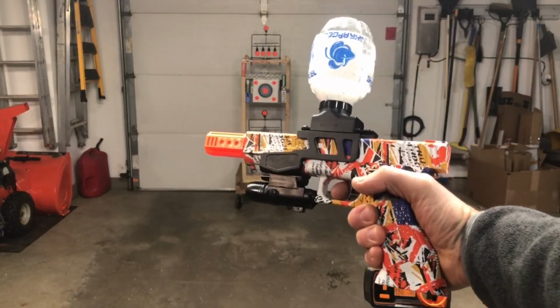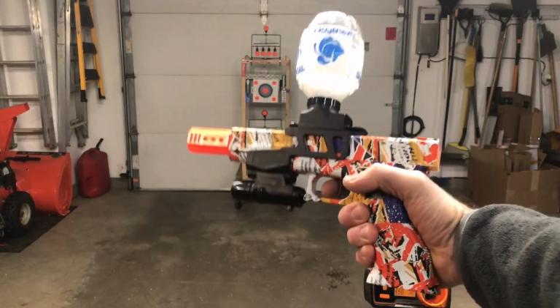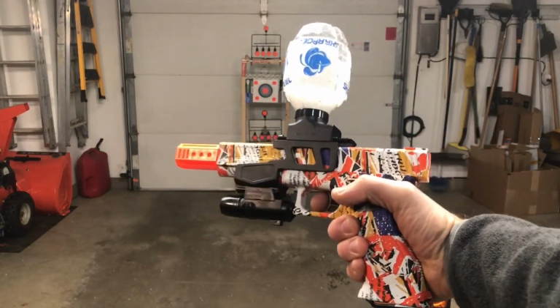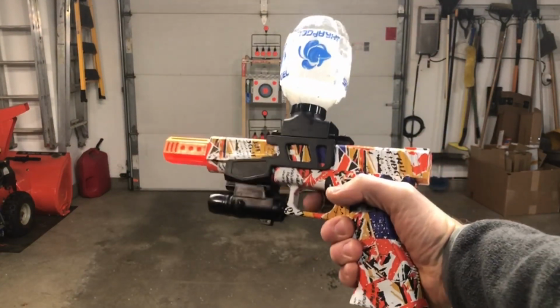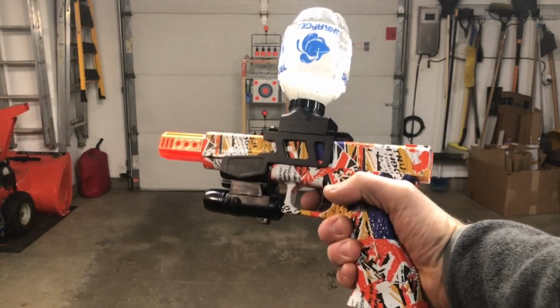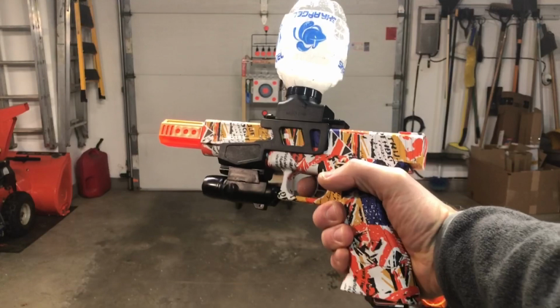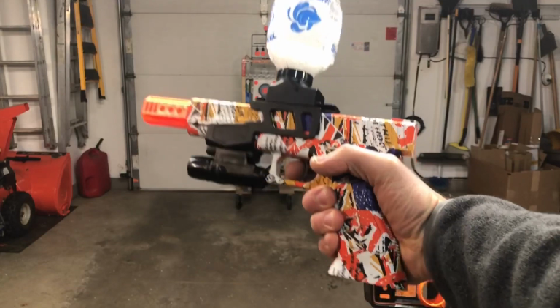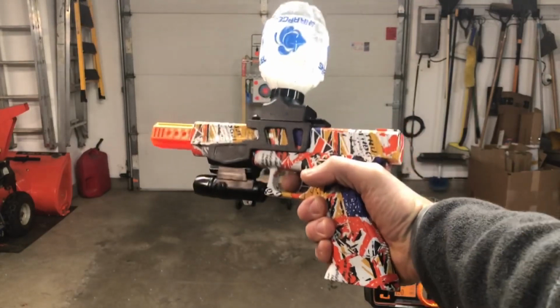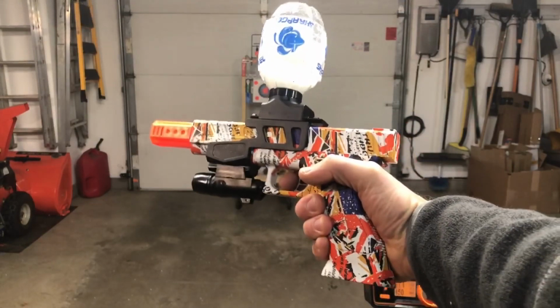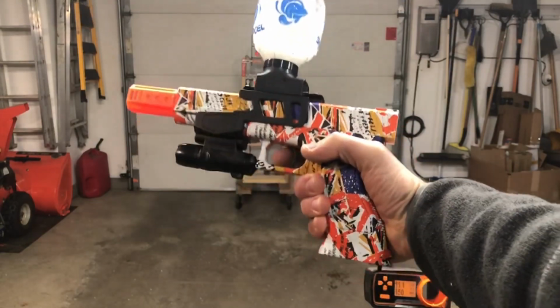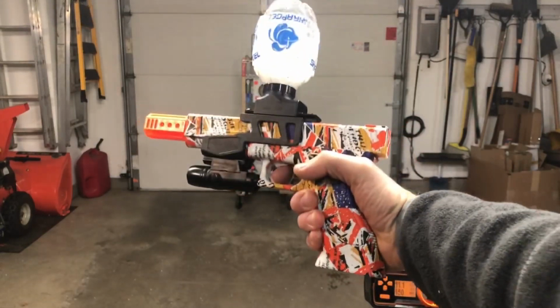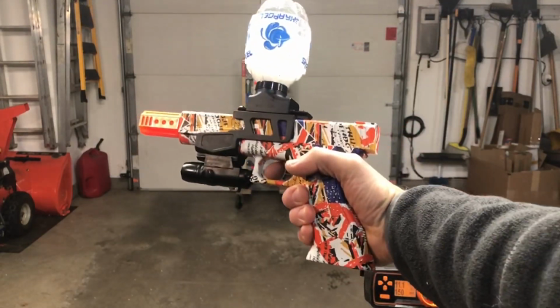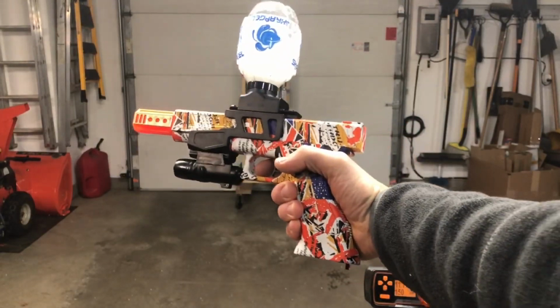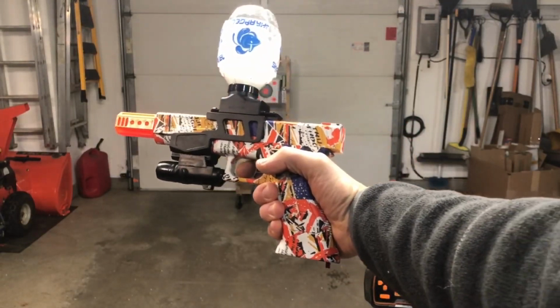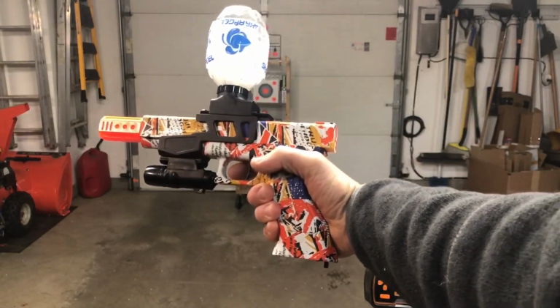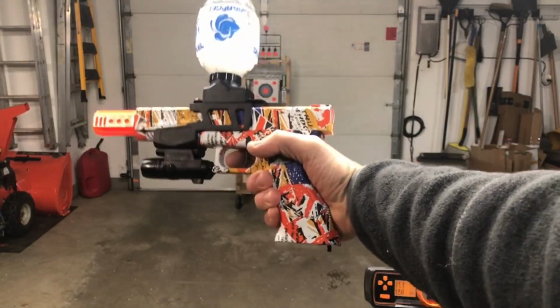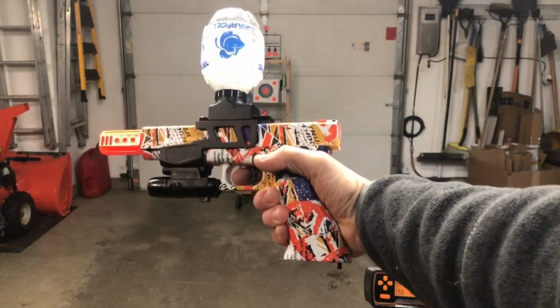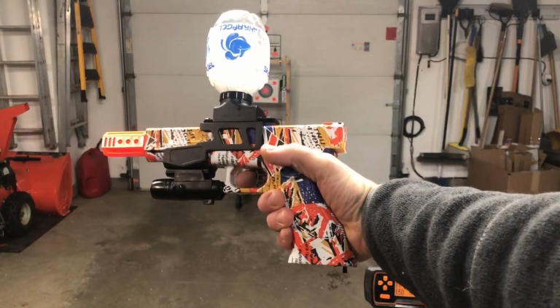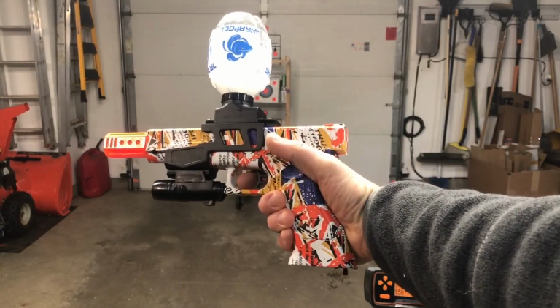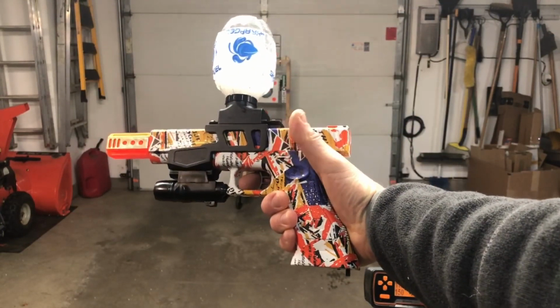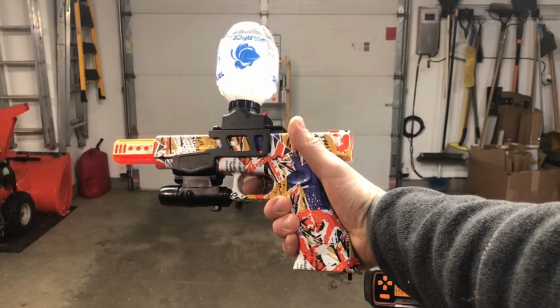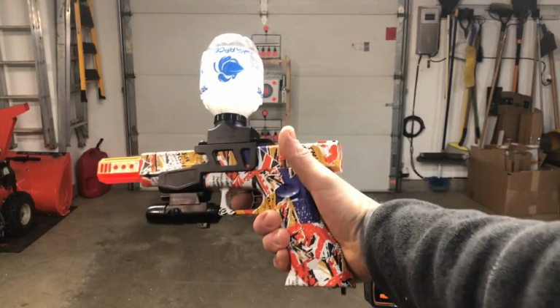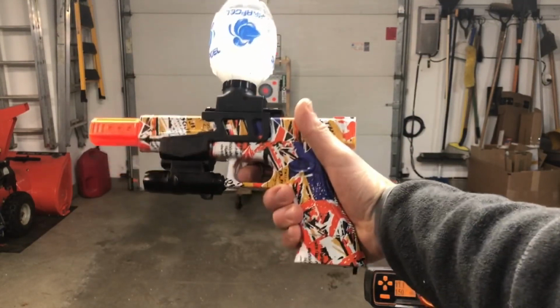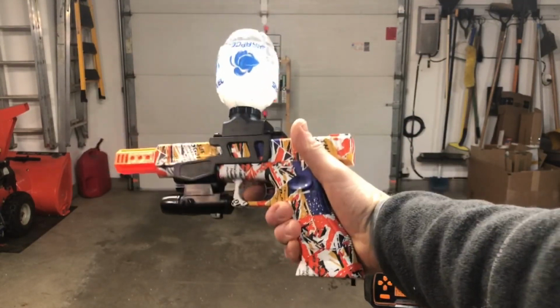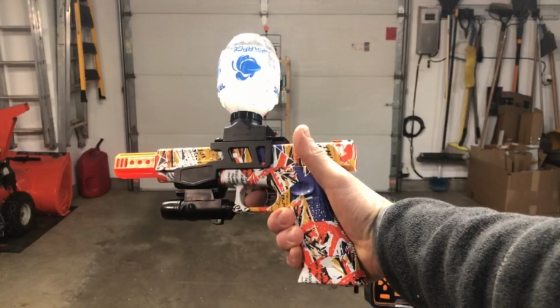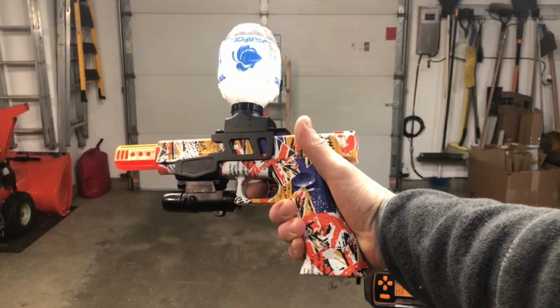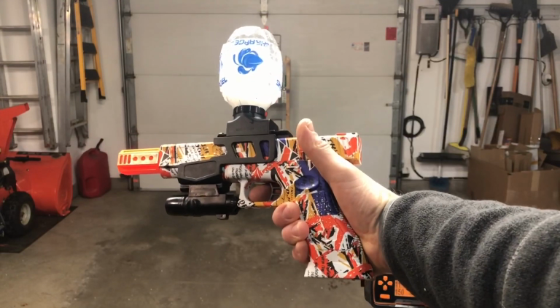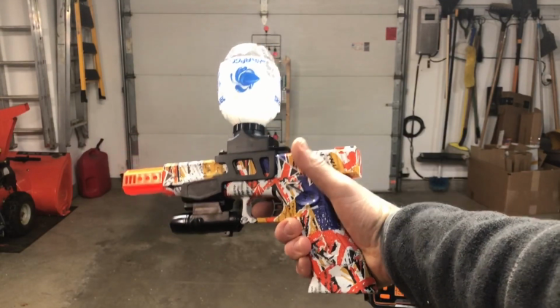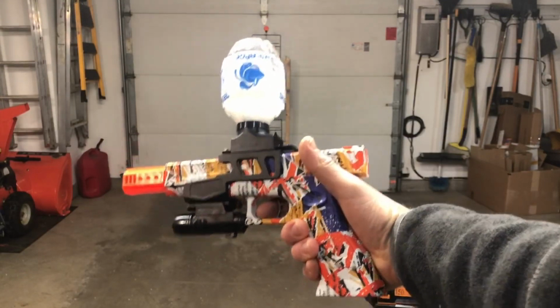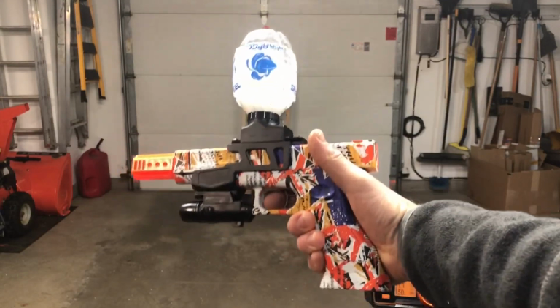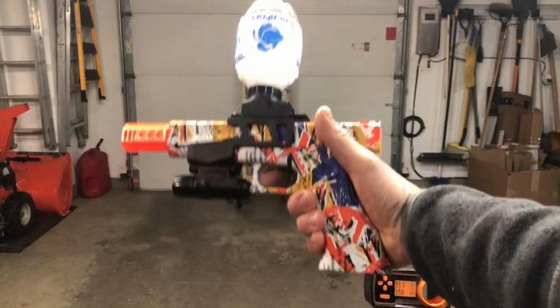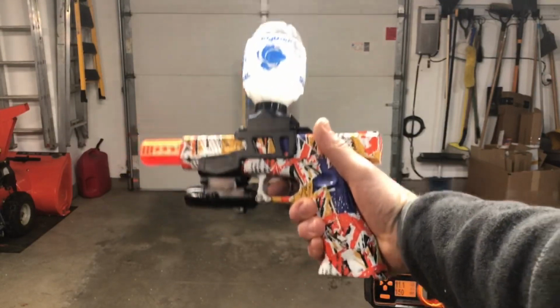Great value here for the FPS with this type of blaster. About 60 bucks on Amazon. Several different color combinations — check it out.